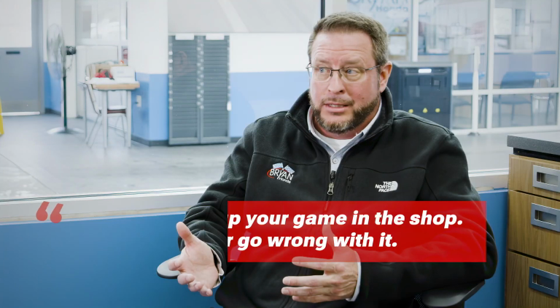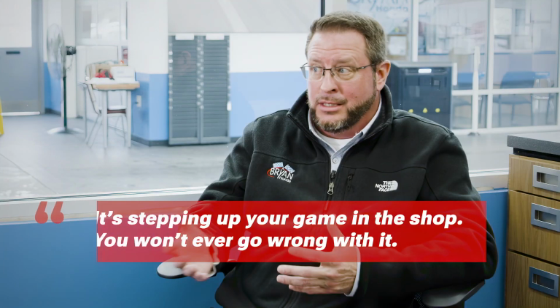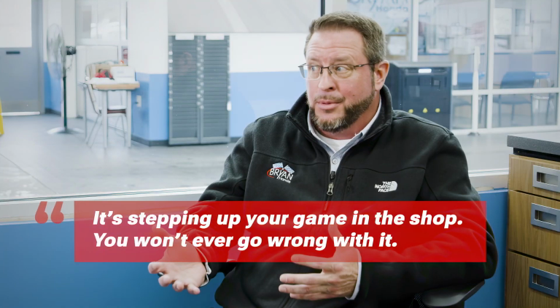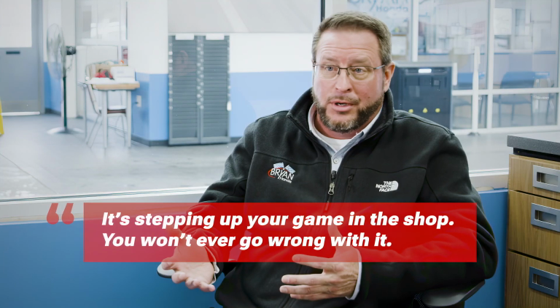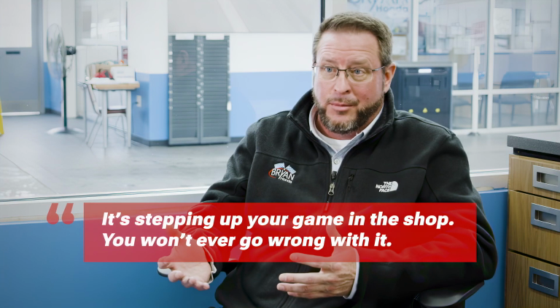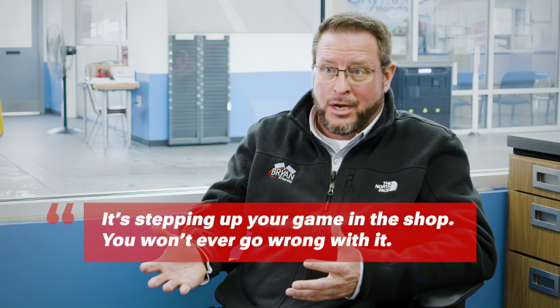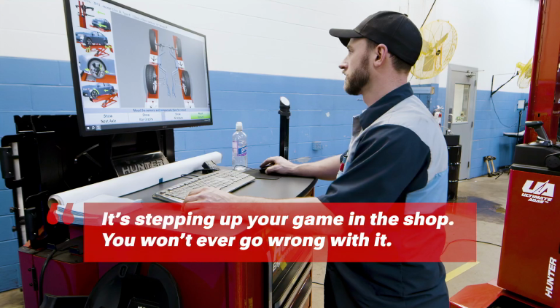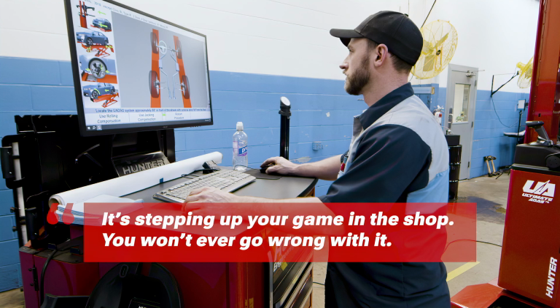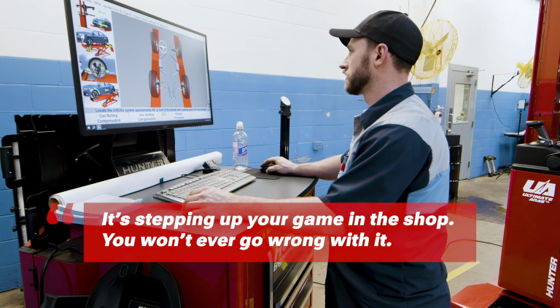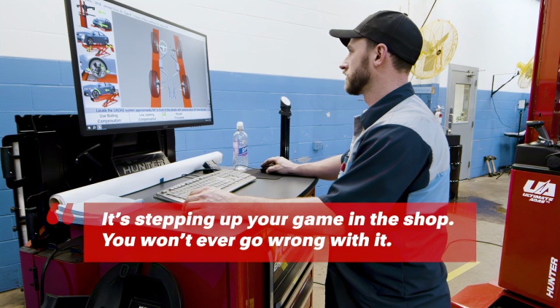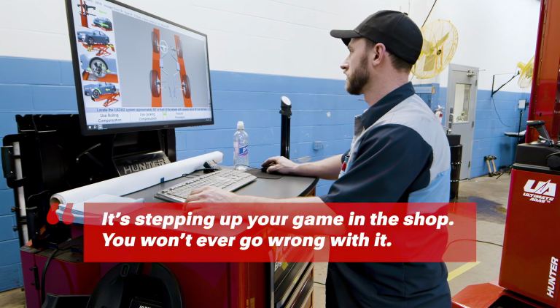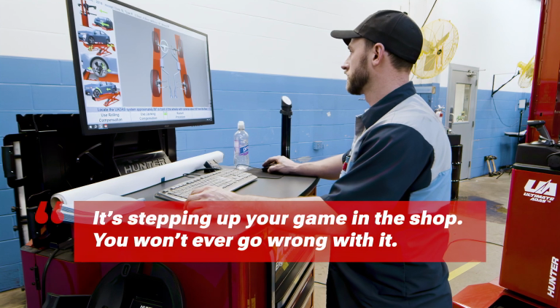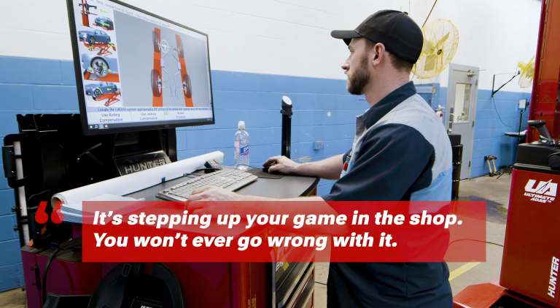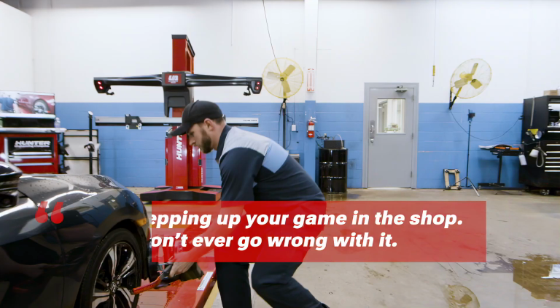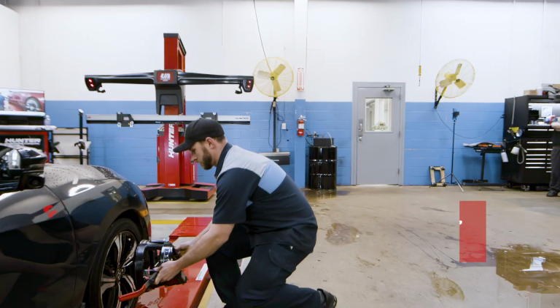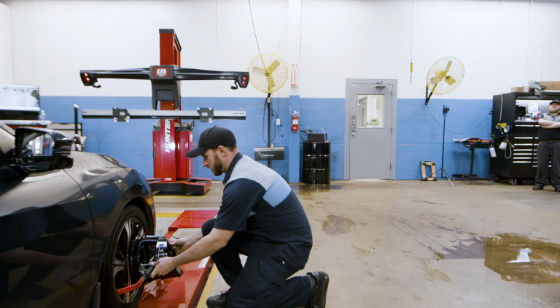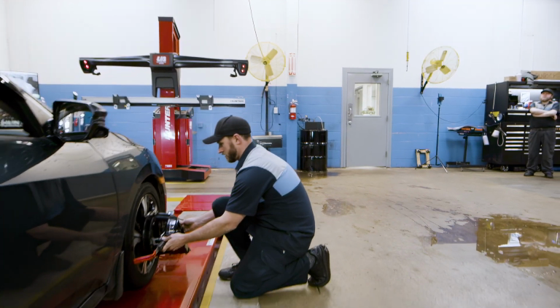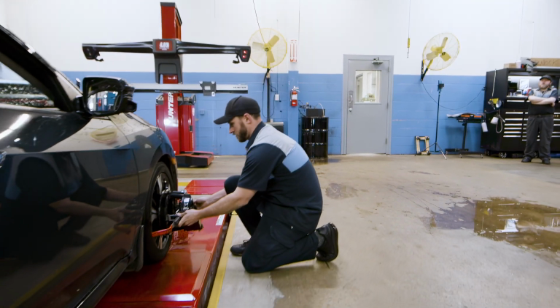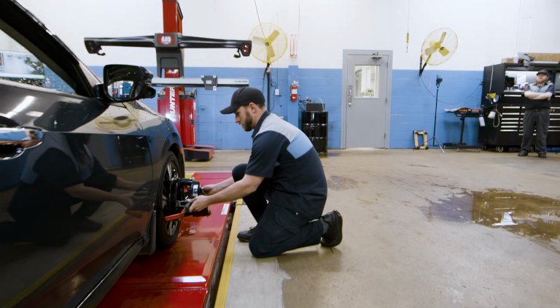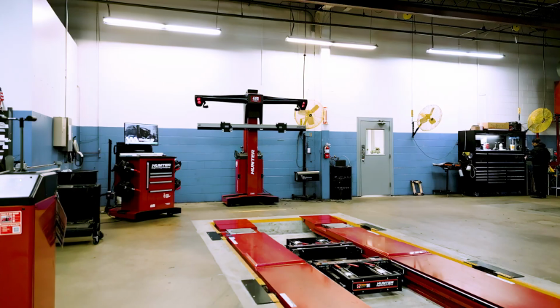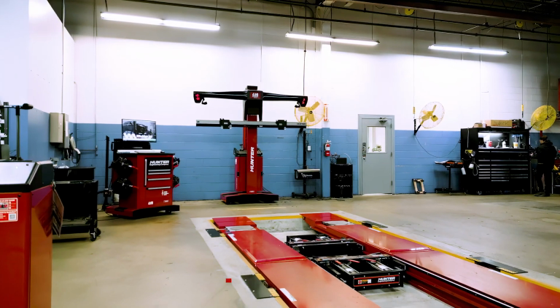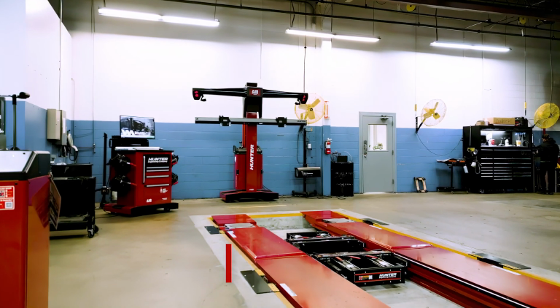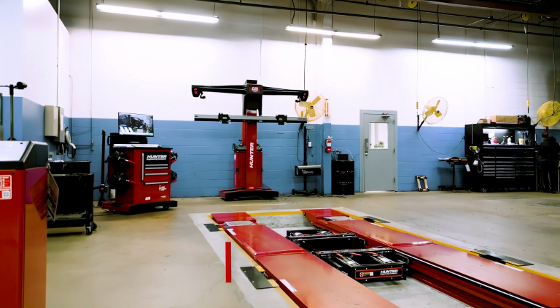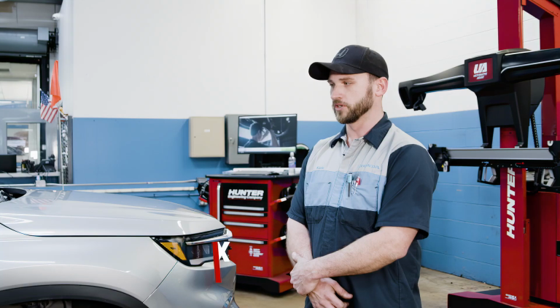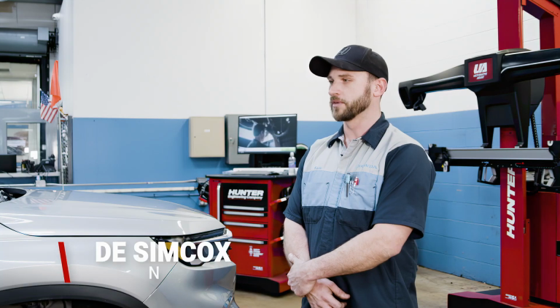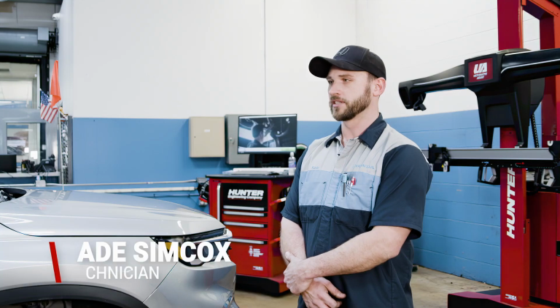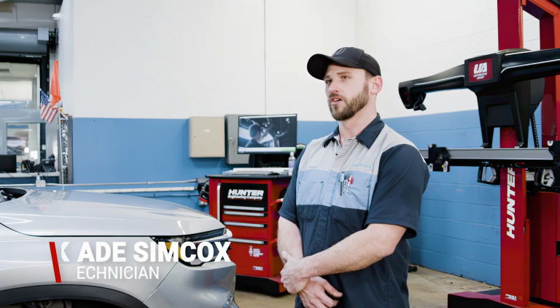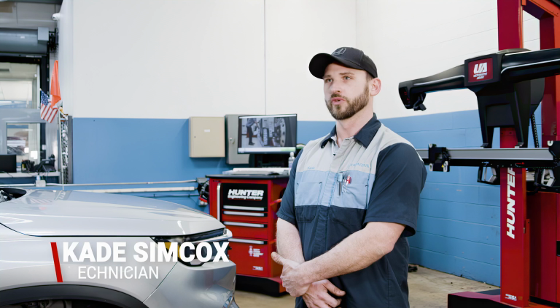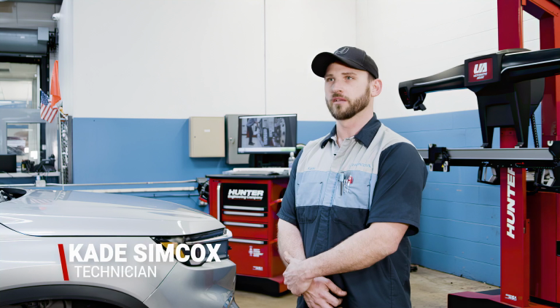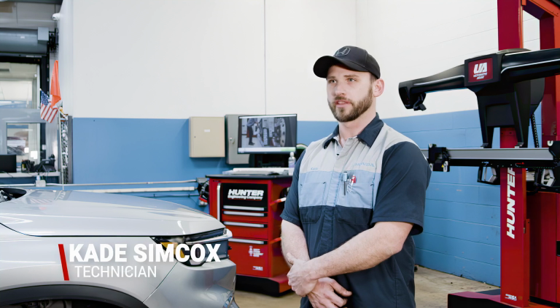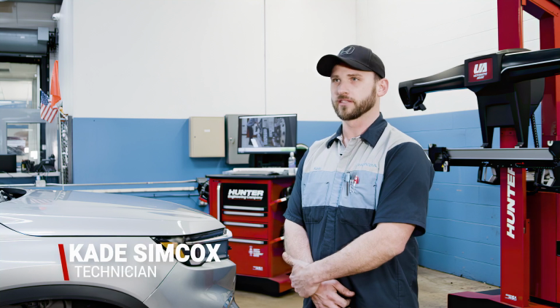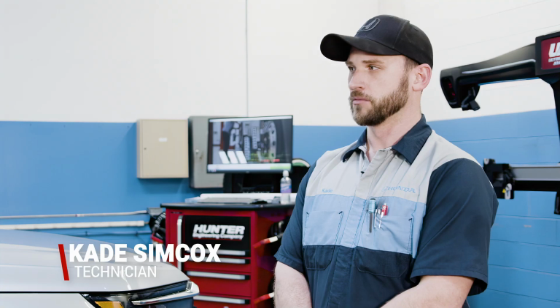It really is stepping up your game in the shop. You won't ever go wrong with it. The Ultimate ADAS — the machine that wraps everything into one: front end alignments, four wheel alignments, and also recalibrating things like the multi-purpose camera and front-facing radar.